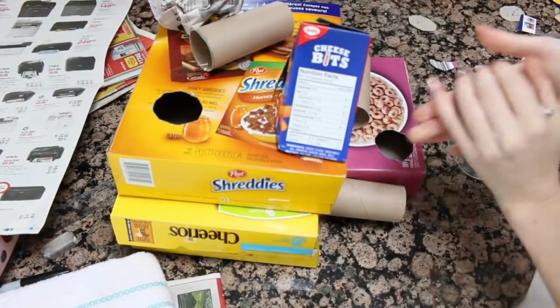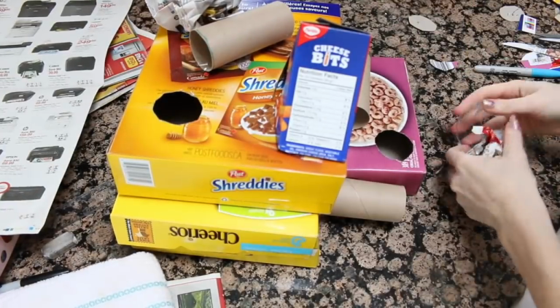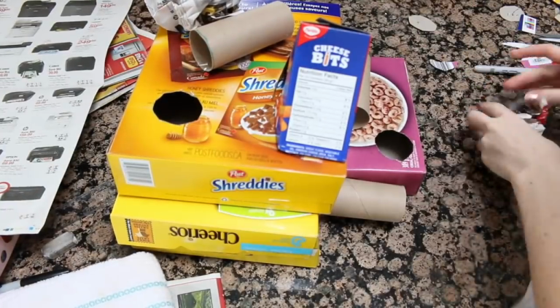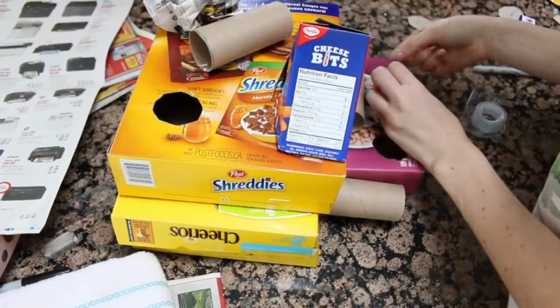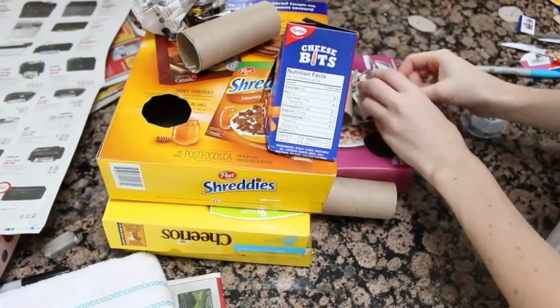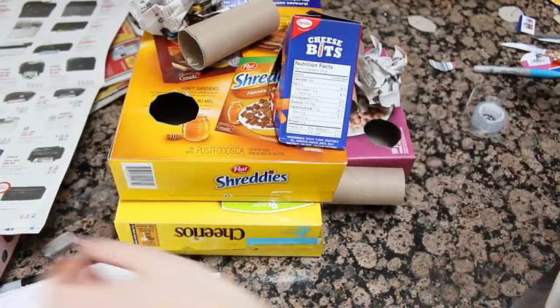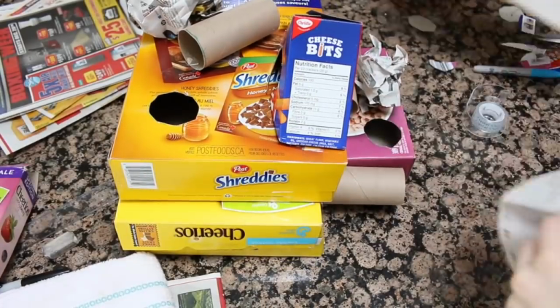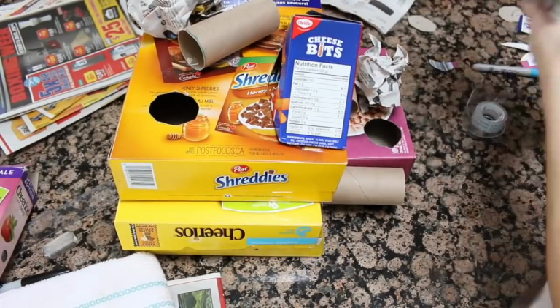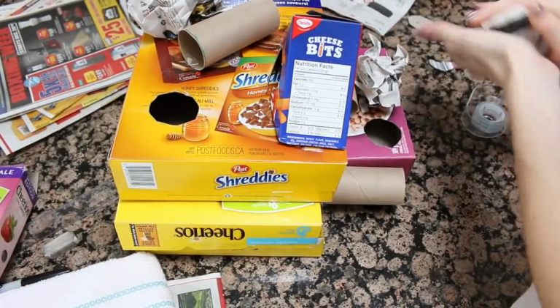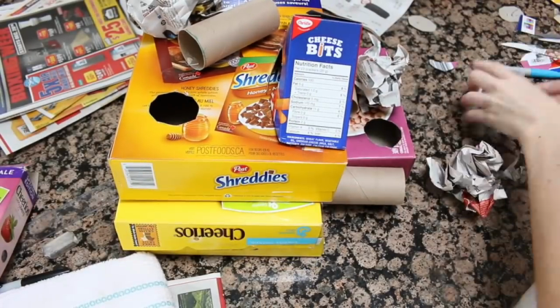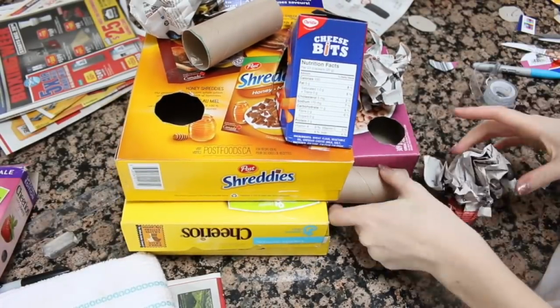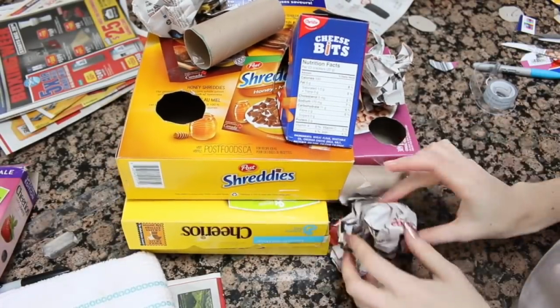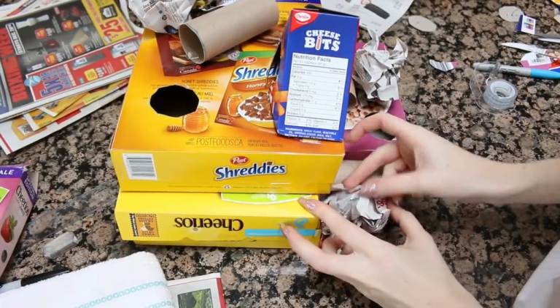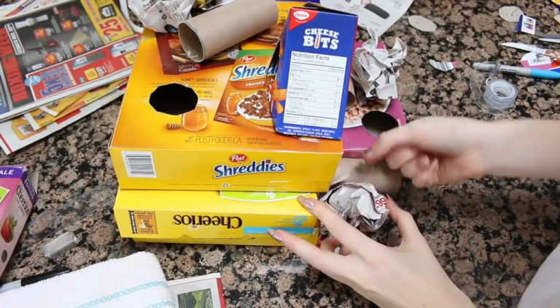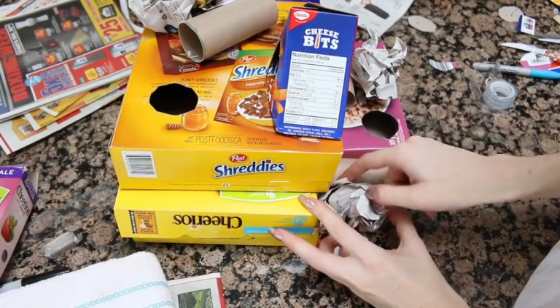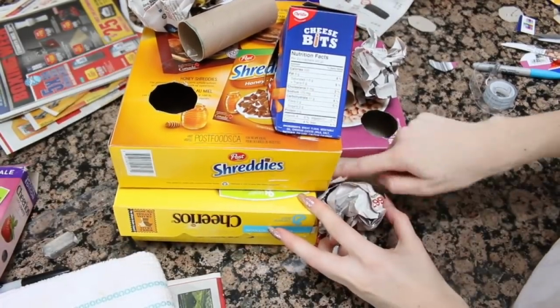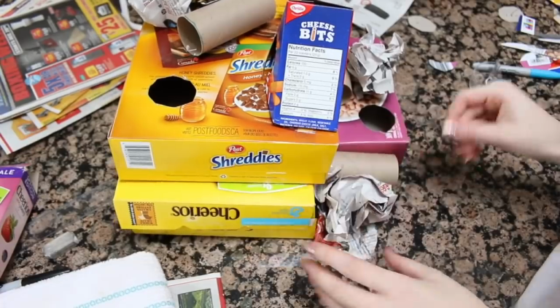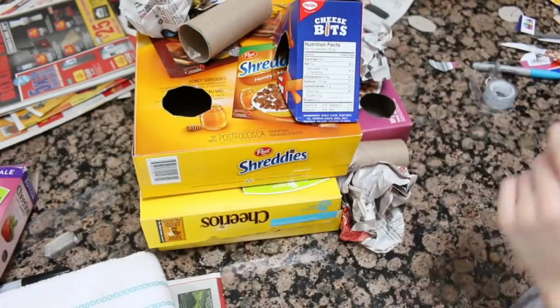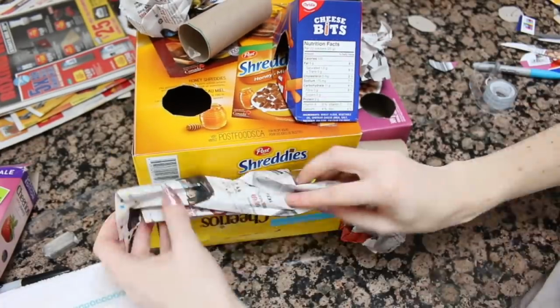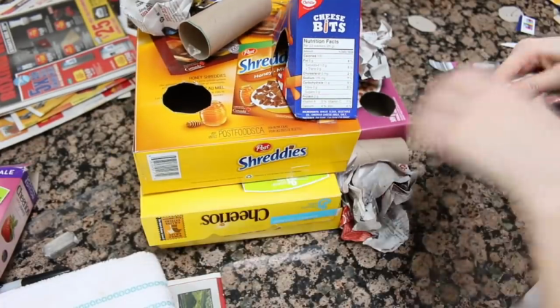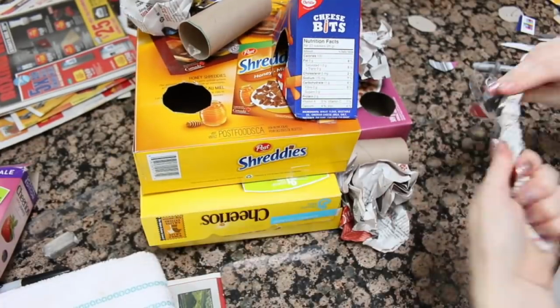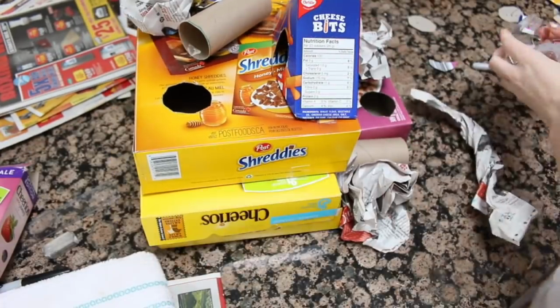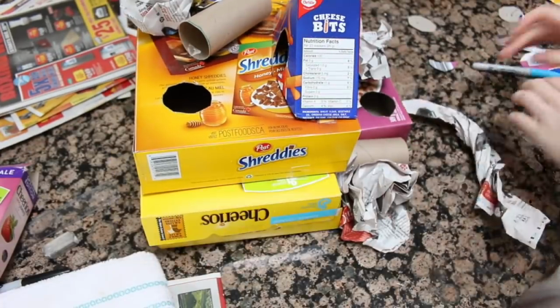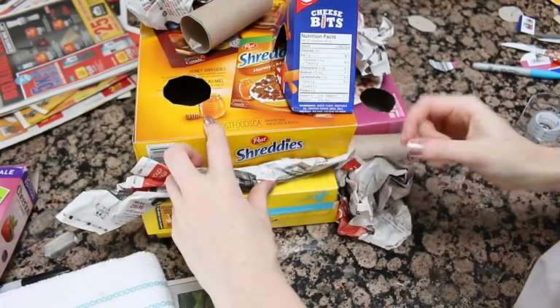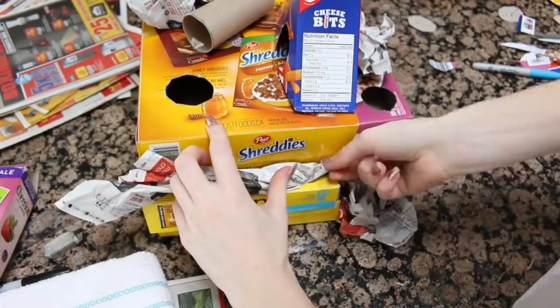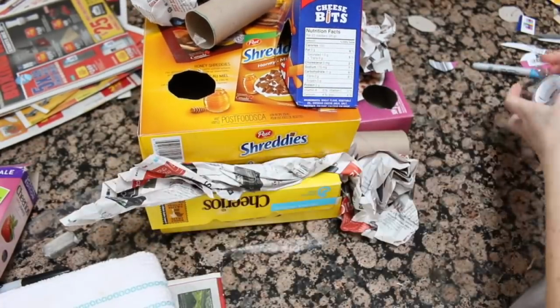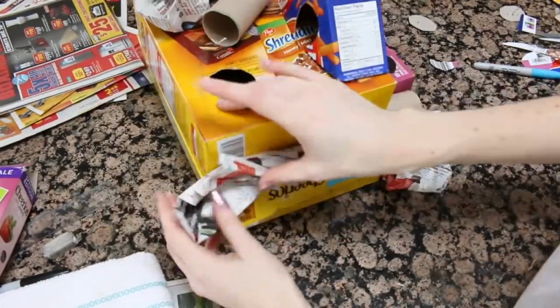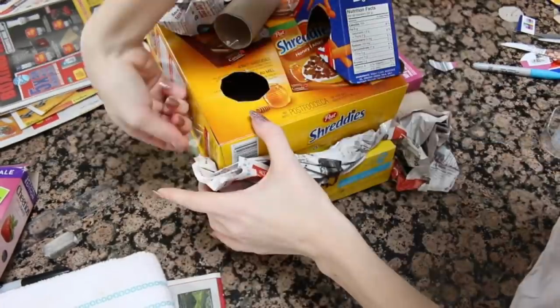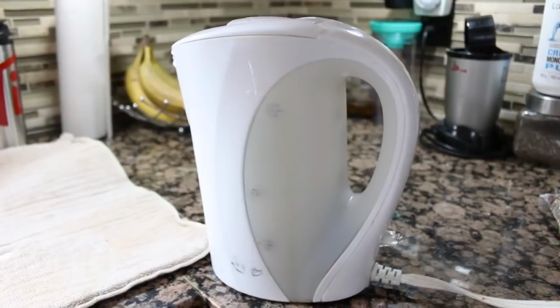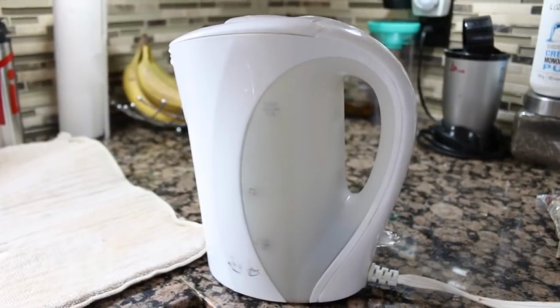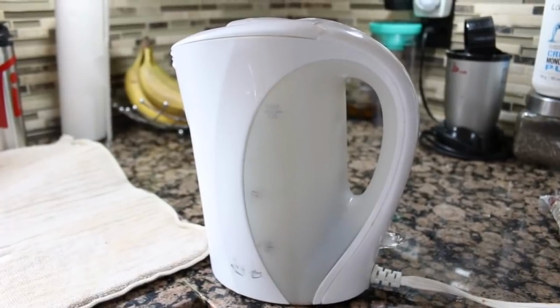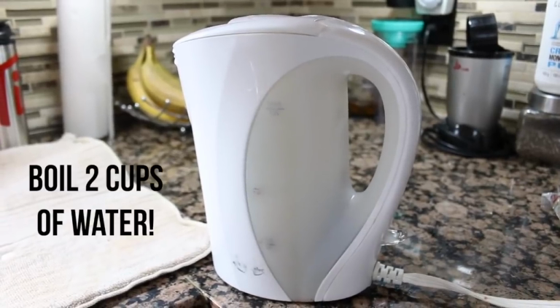I also took newspaper and crunched that up just to fill up any empty spaces. Once you're done you can get started with making your paste.